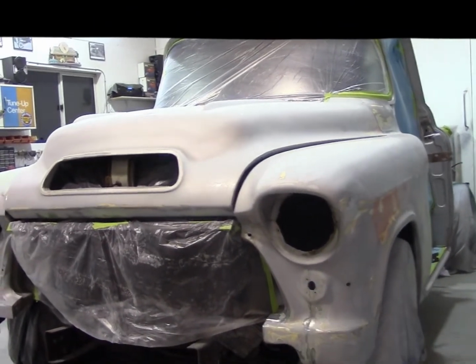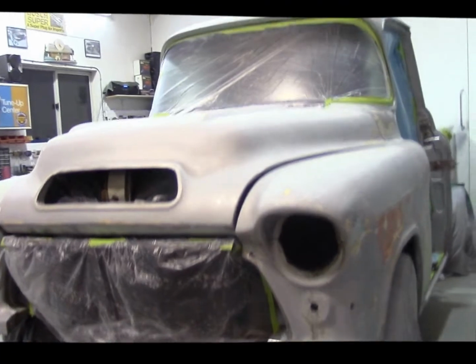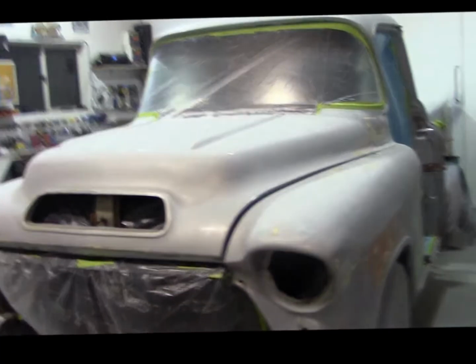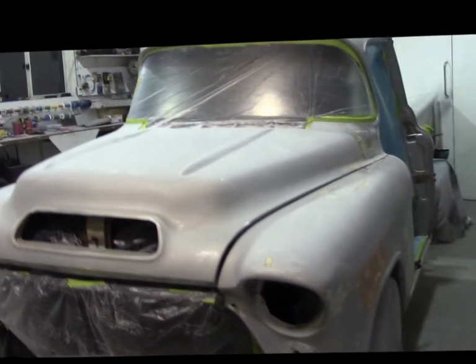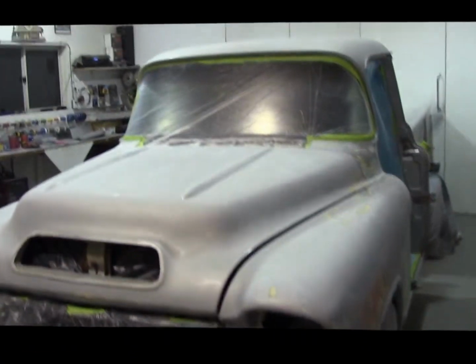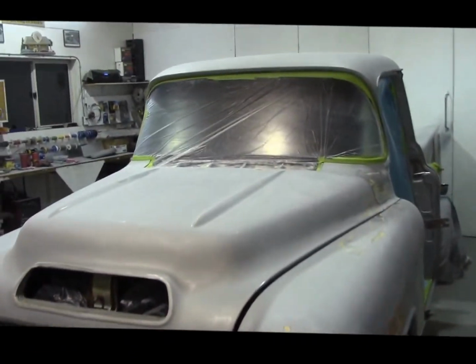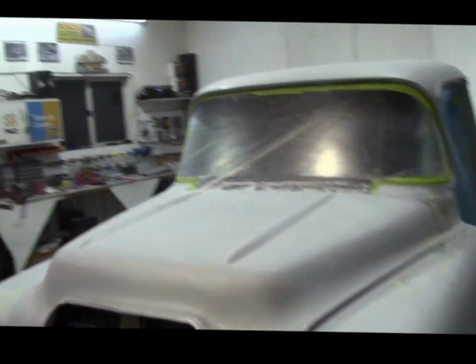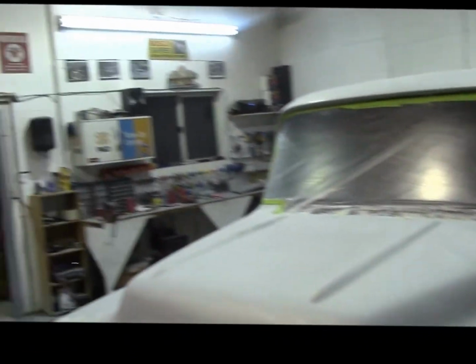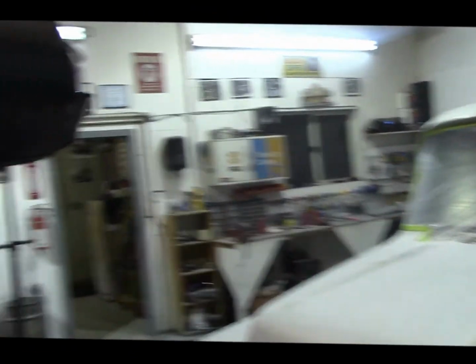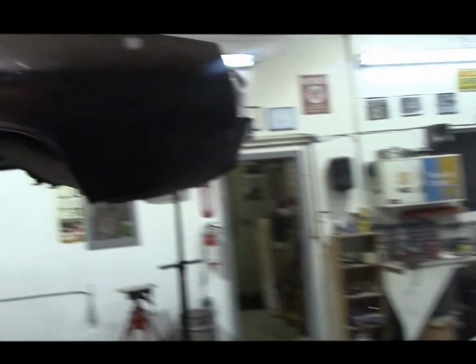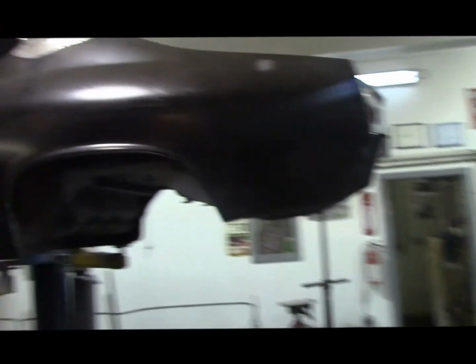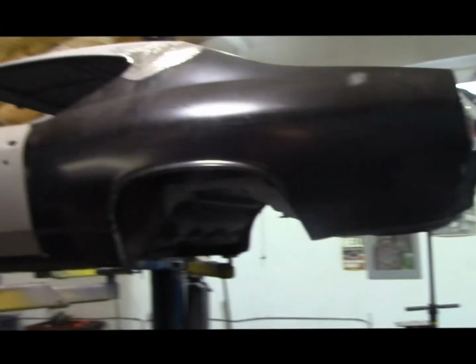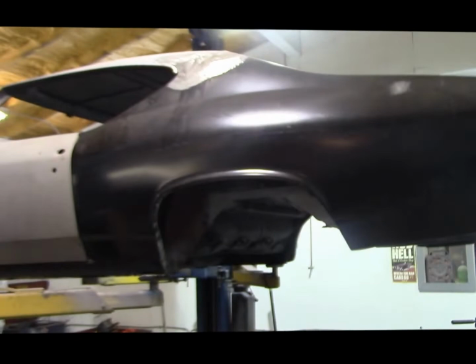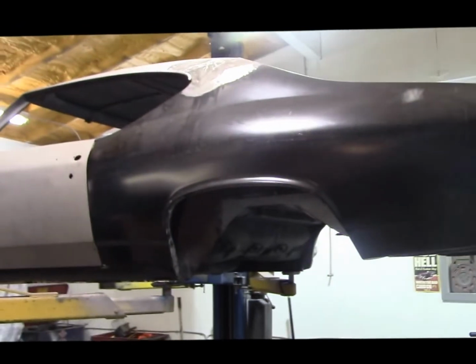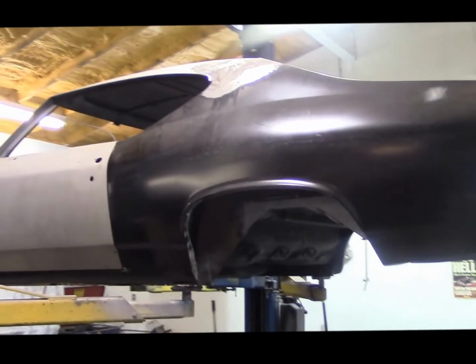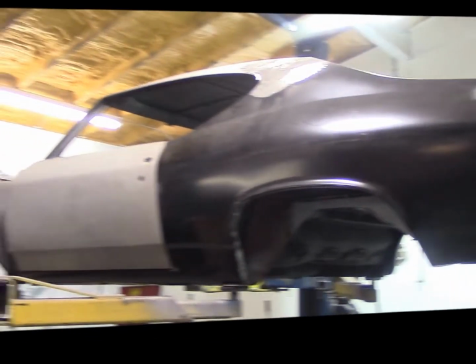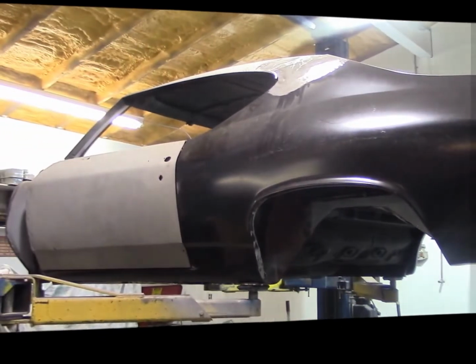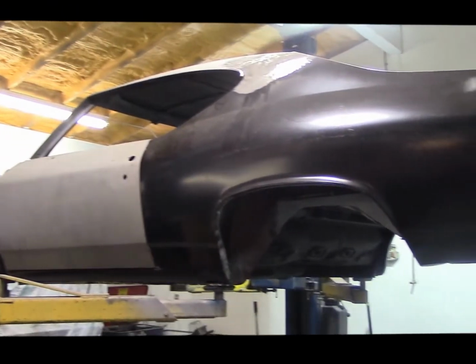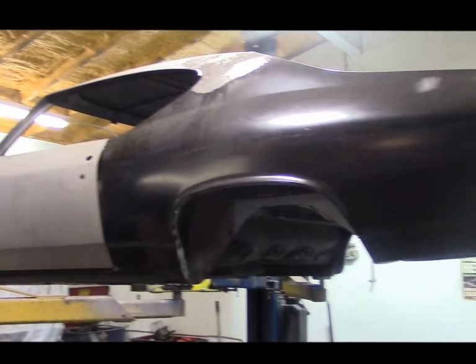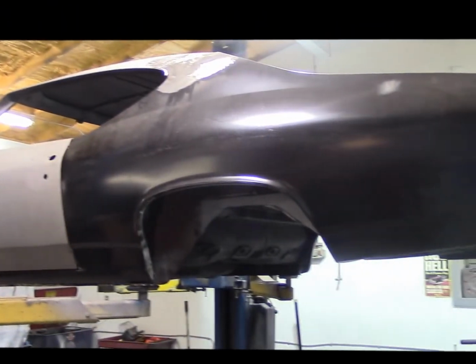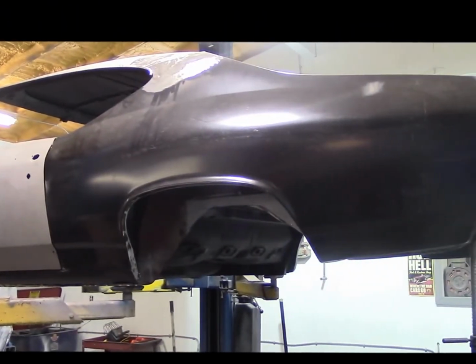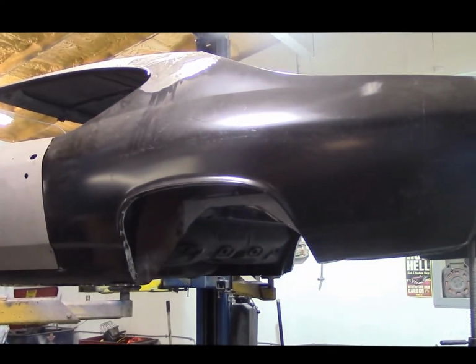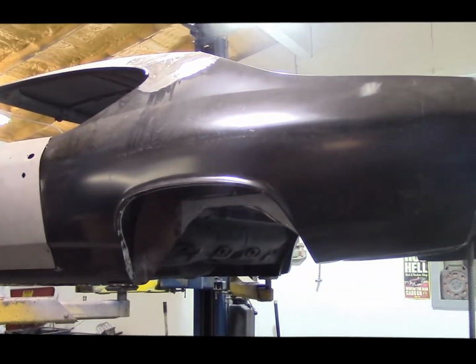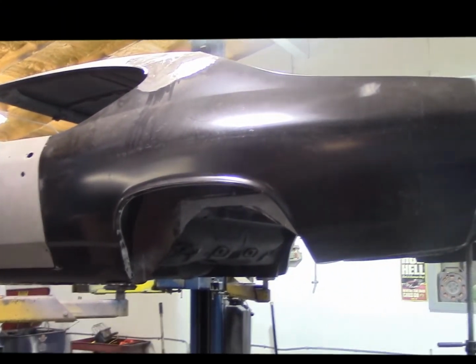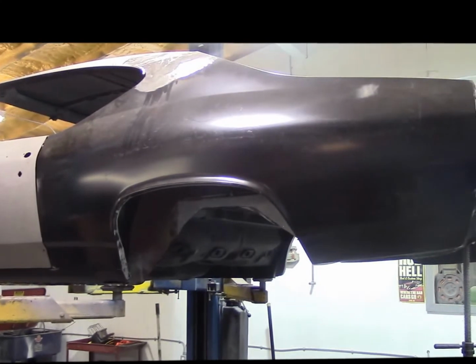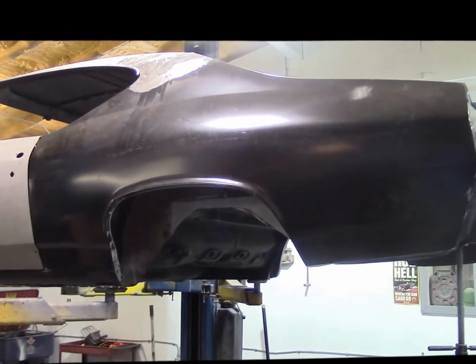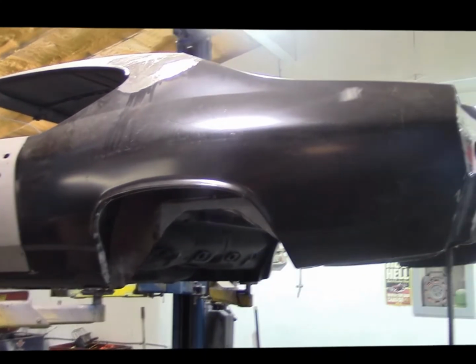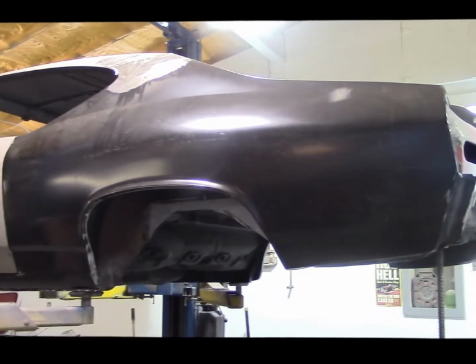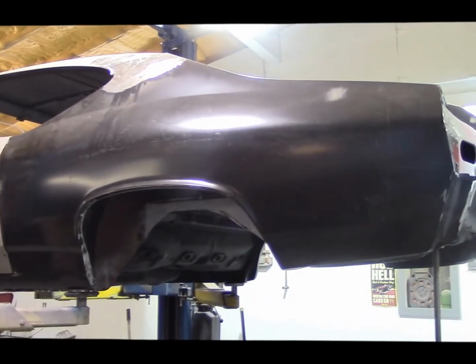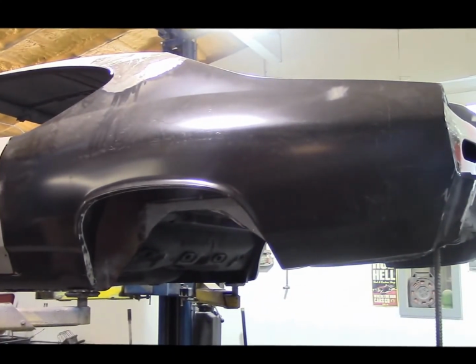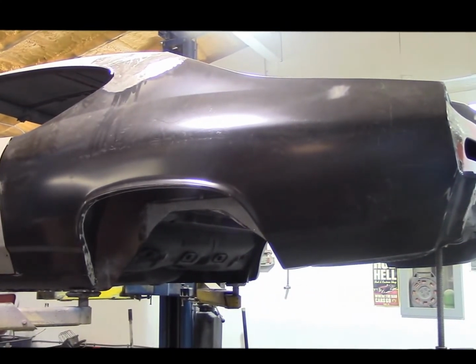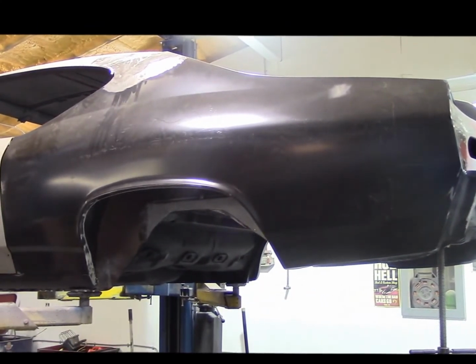Now our little Chevelle — the '68 Chevelle. You haven't seen it for a little bit. Well here she is, sitting up on the hoist. For any of you guys who've been following along, we're on the driver's side and we've got the driver's side quarter panel pretty much finished and welded on.